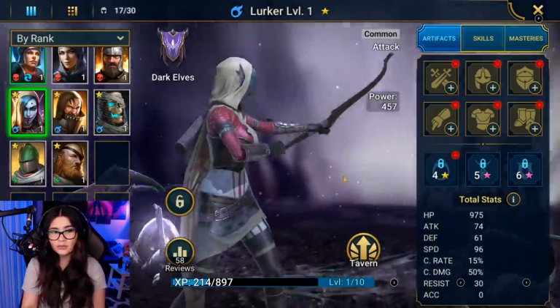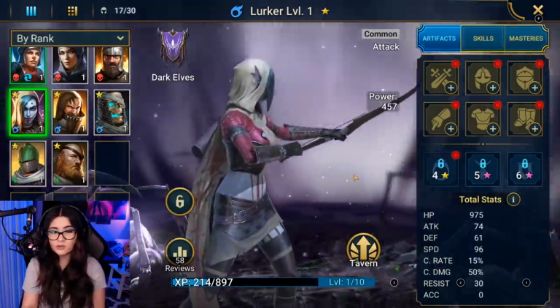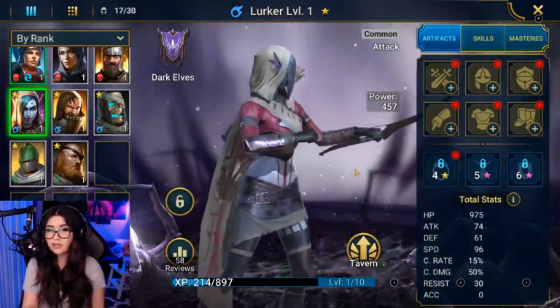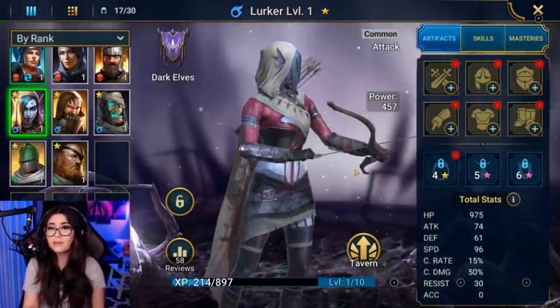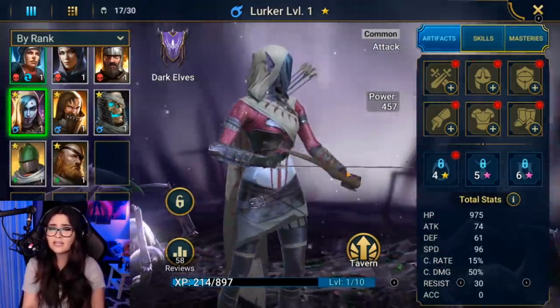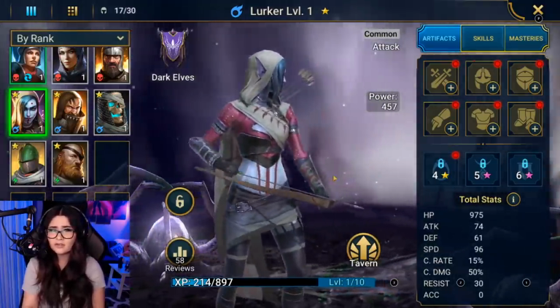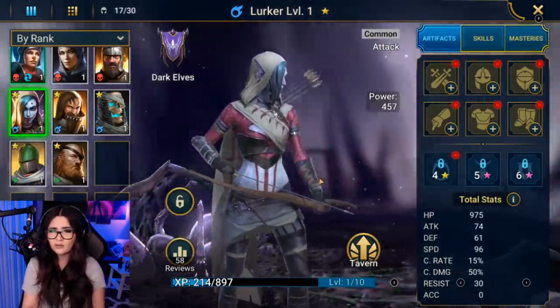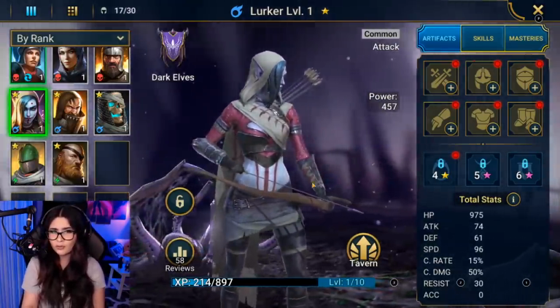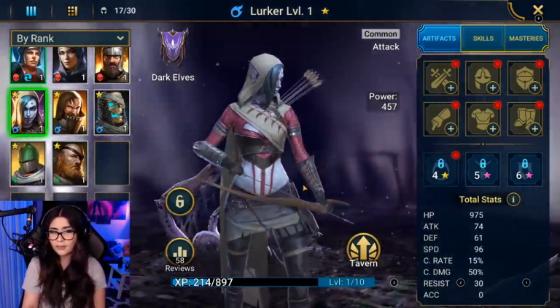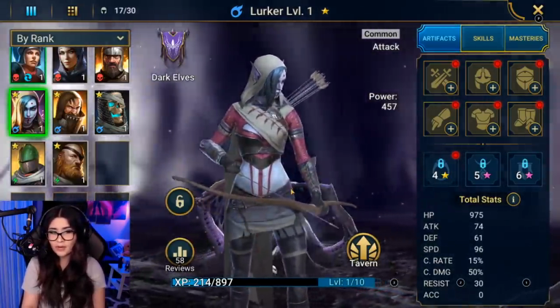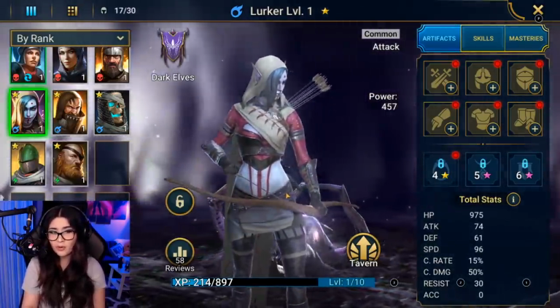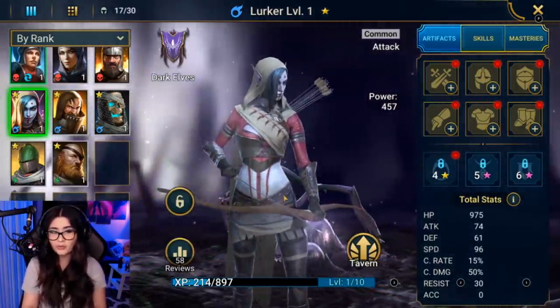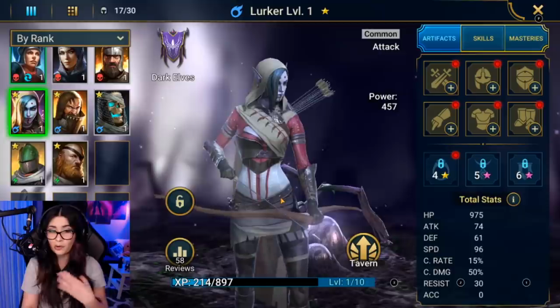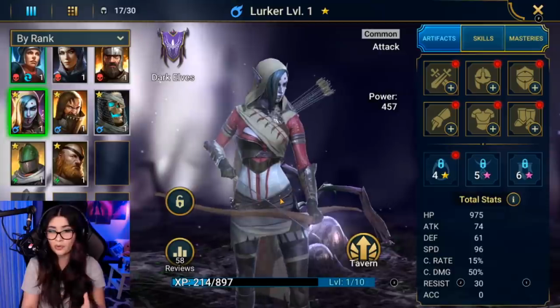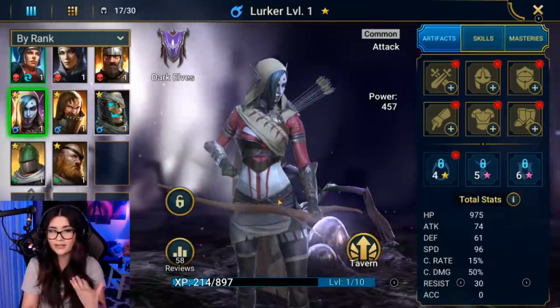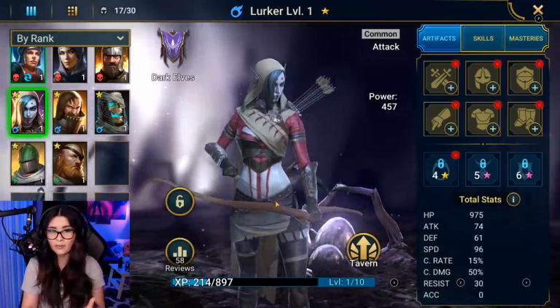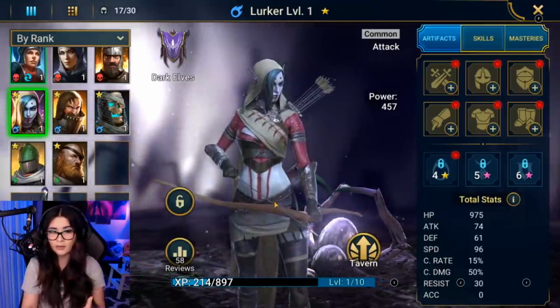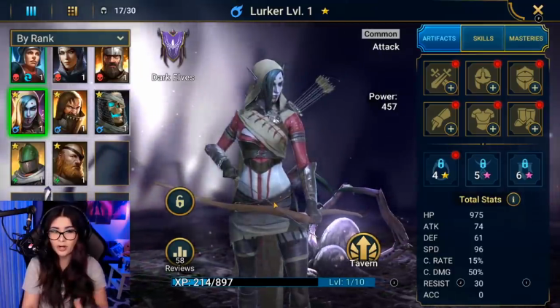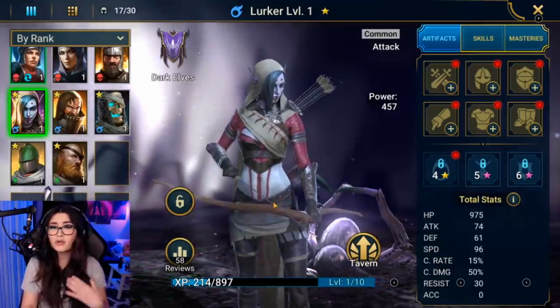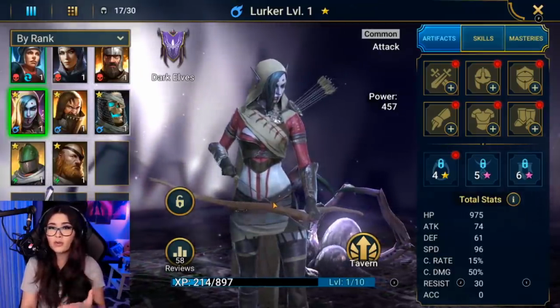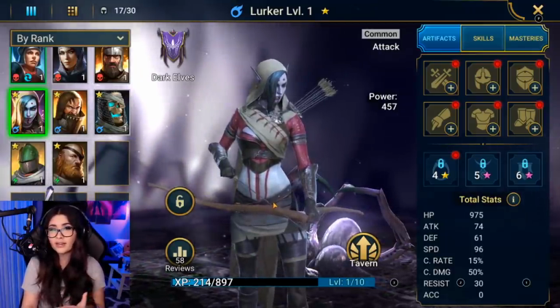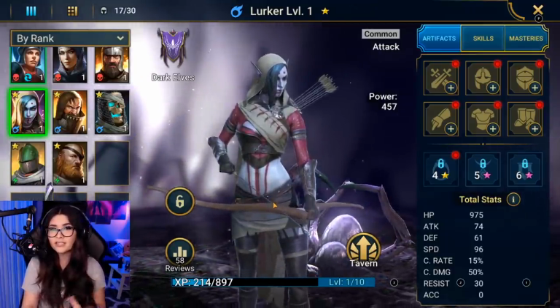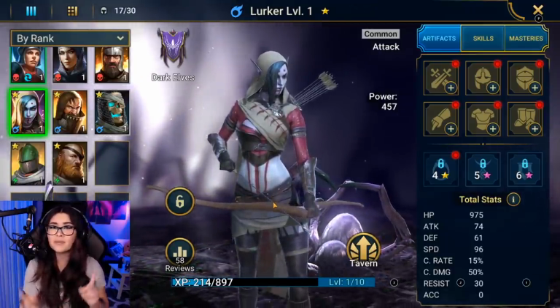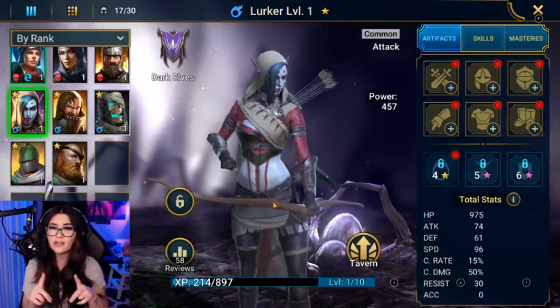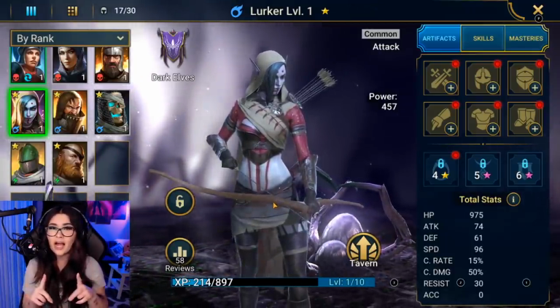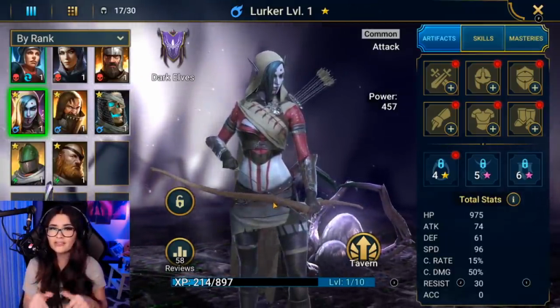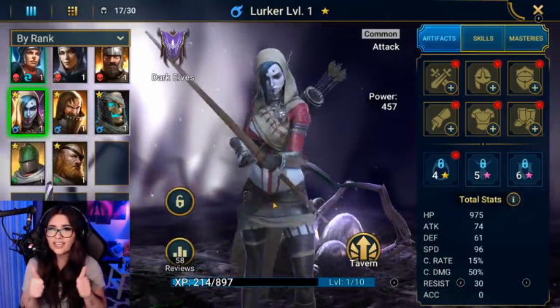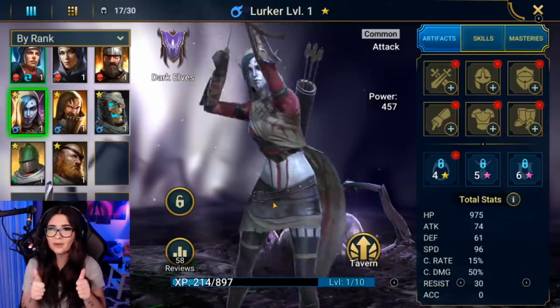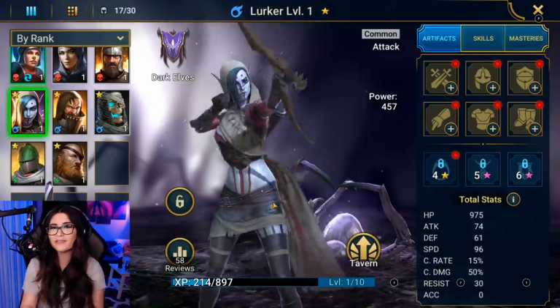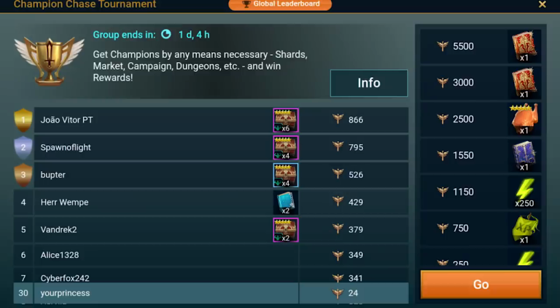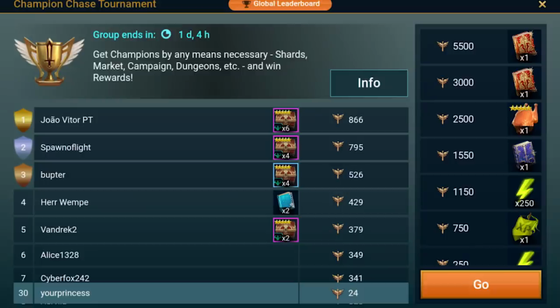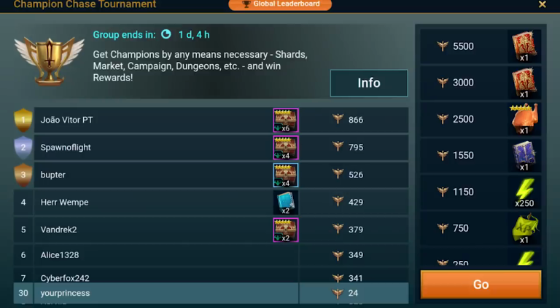What's also cool about this game is that even if you think you've rolled for a bad one, or you've re-rolled and had the same one before, you can always sacrifice them to make your other higher levels even more powerful. Once you hit level 6 in Raid Shadow Legends,